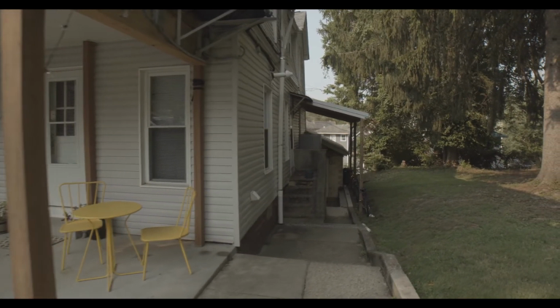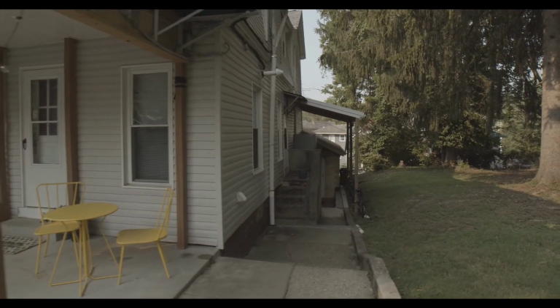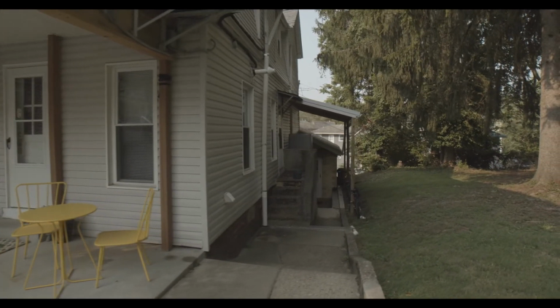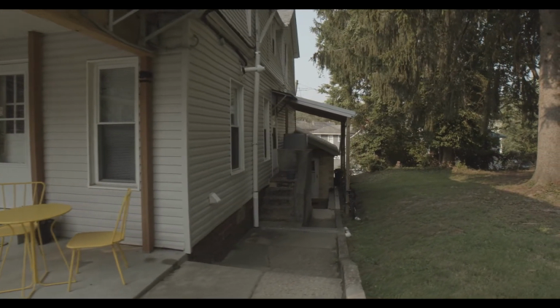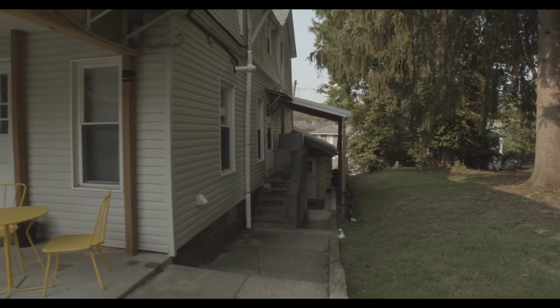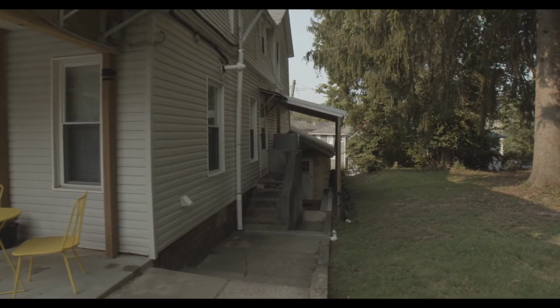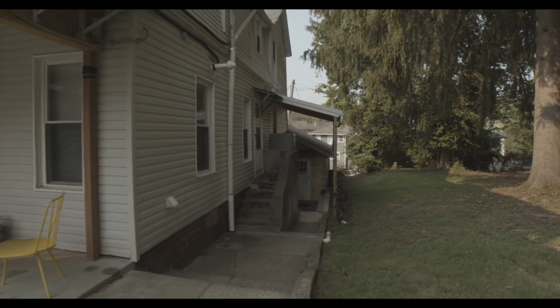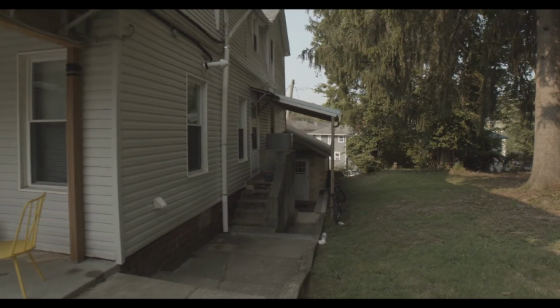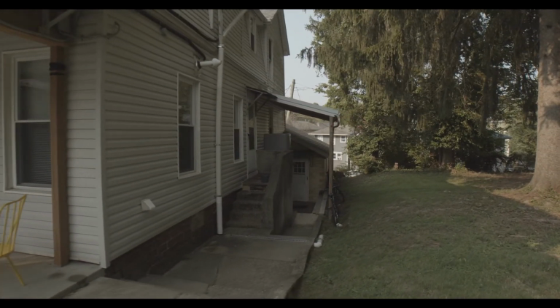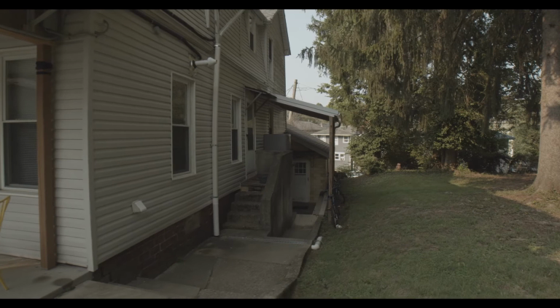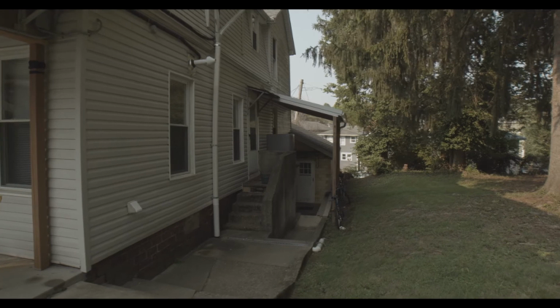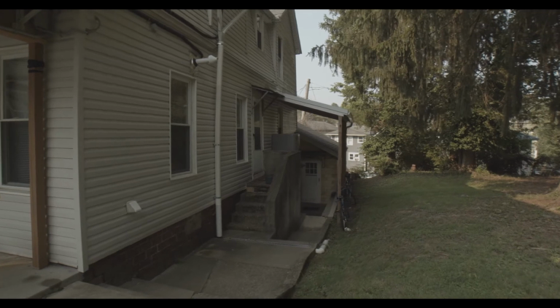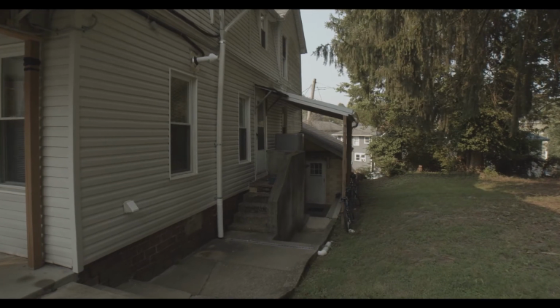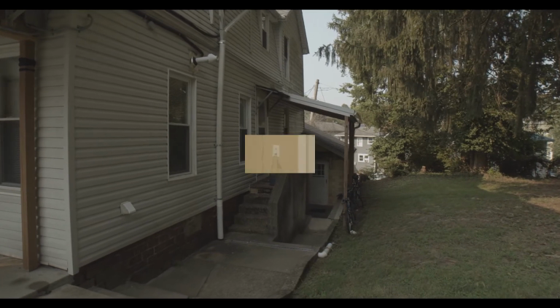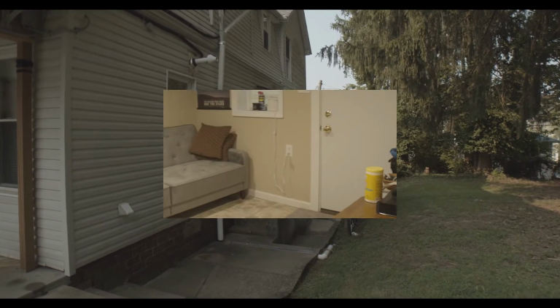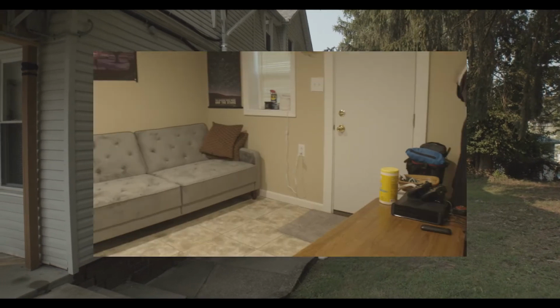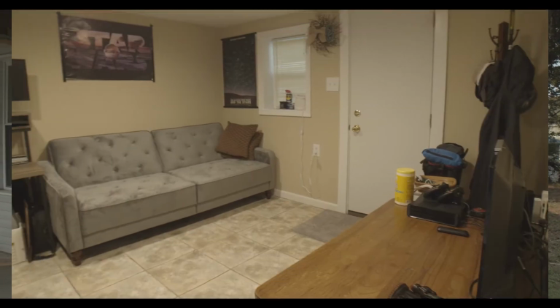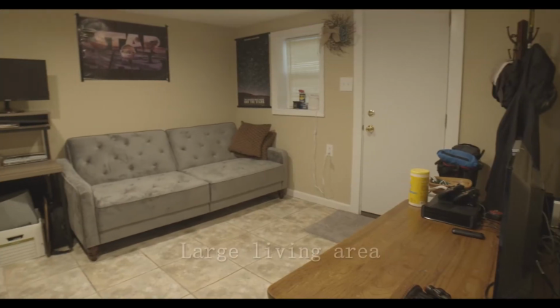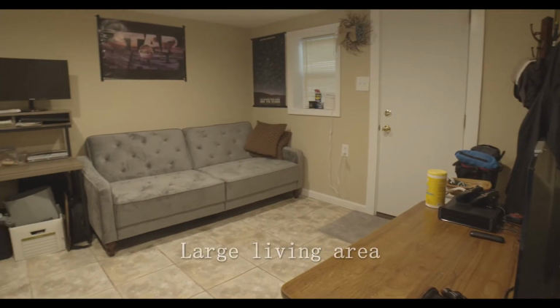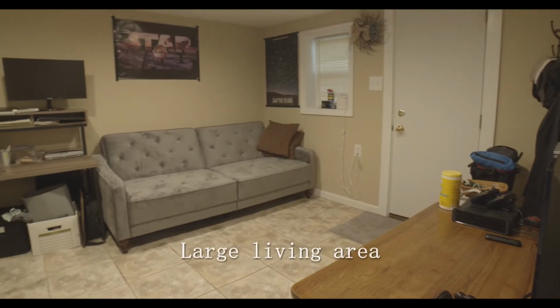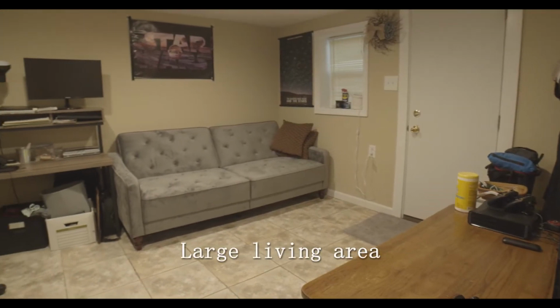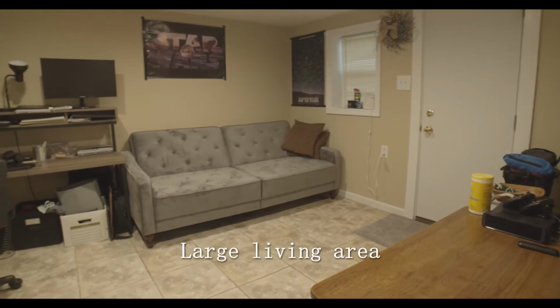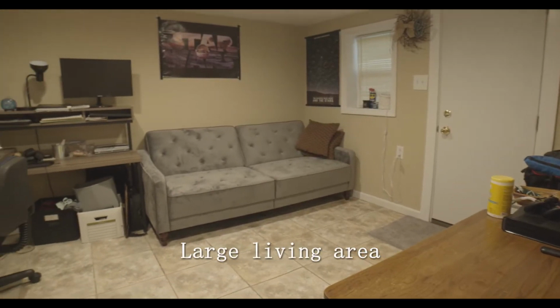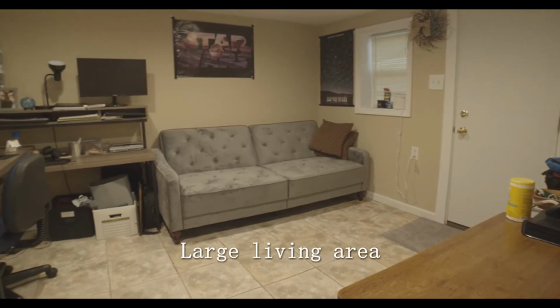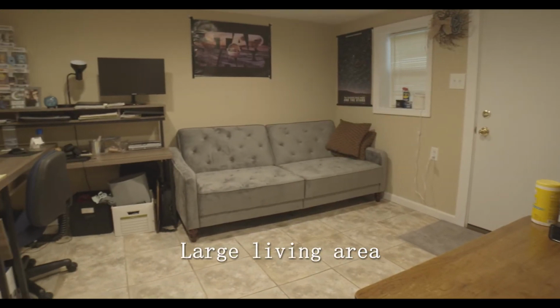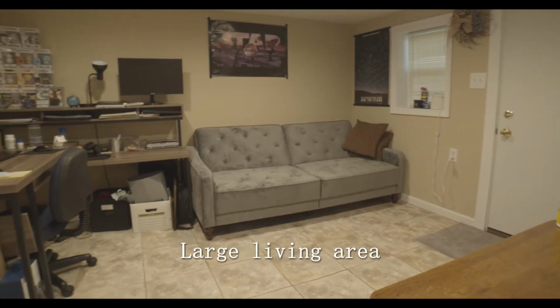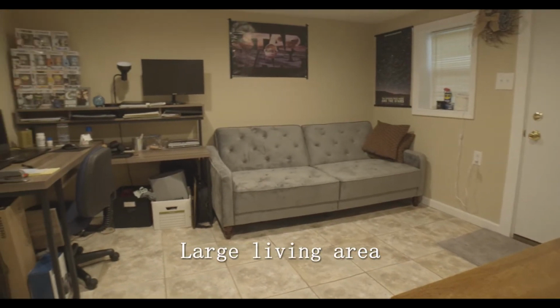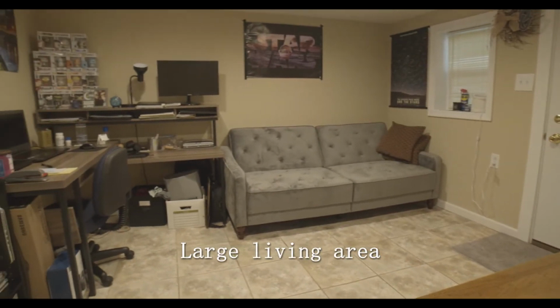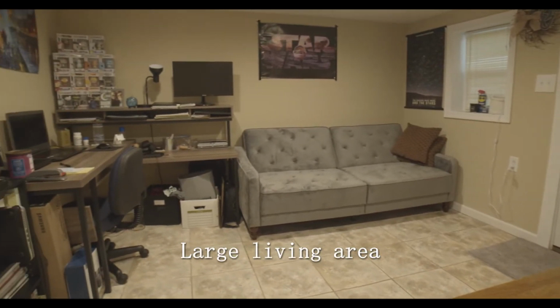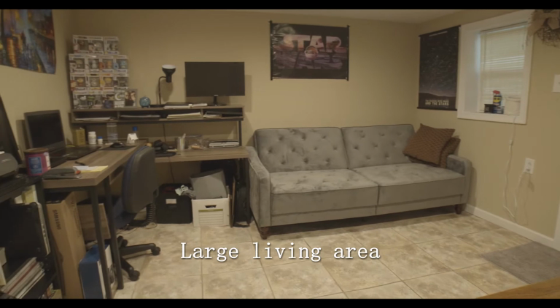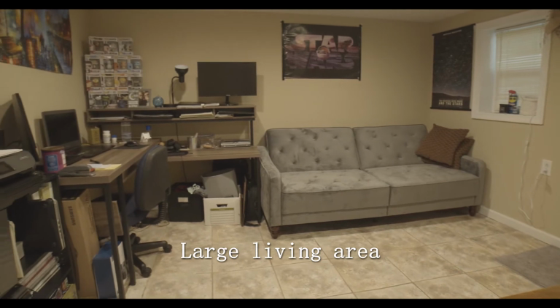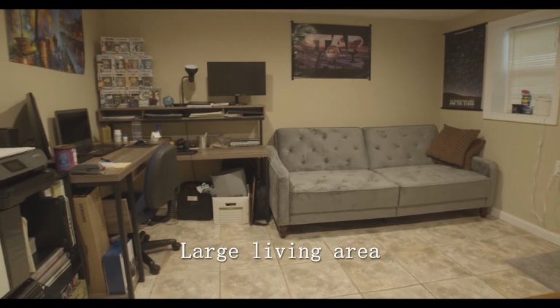As you move down the side of the house you will find the front door to 94A, and as you walk in you'll be greeted with this large living area.